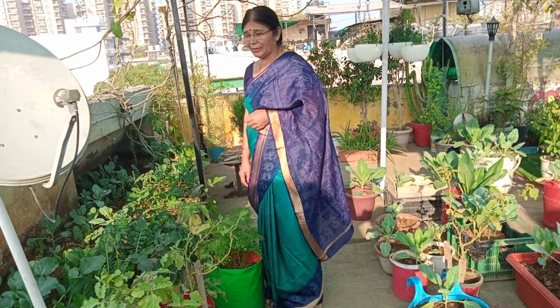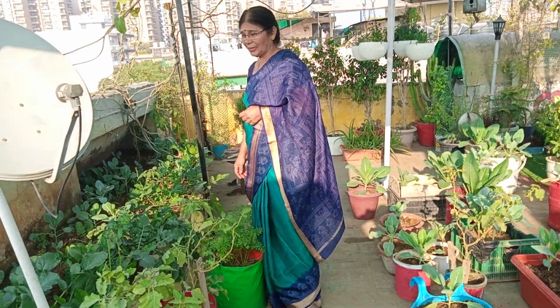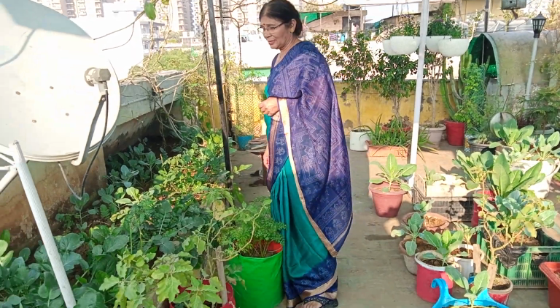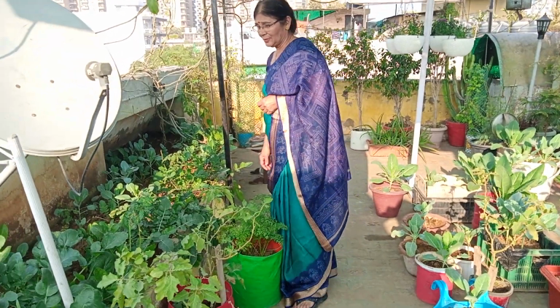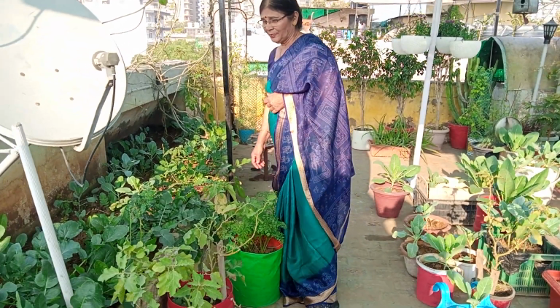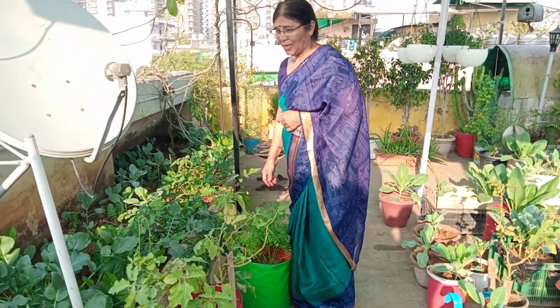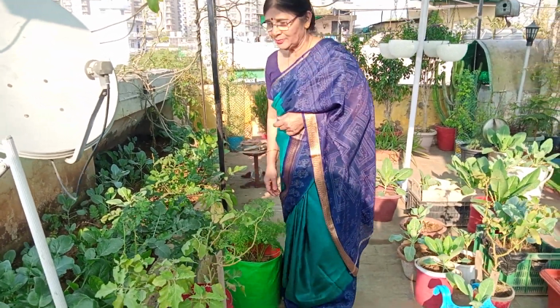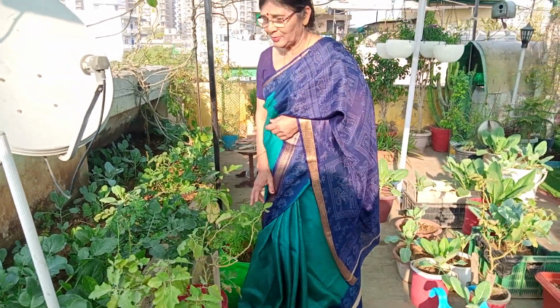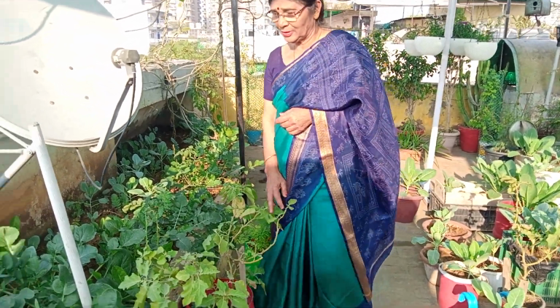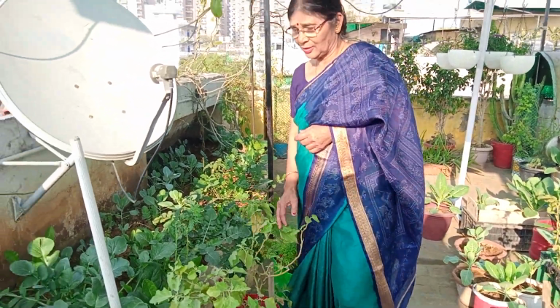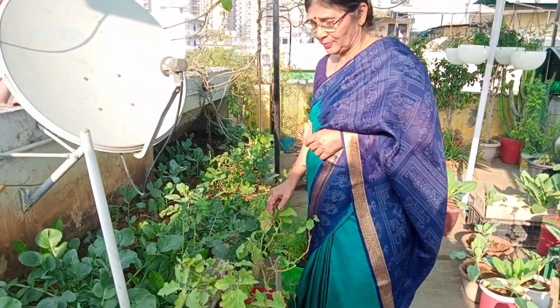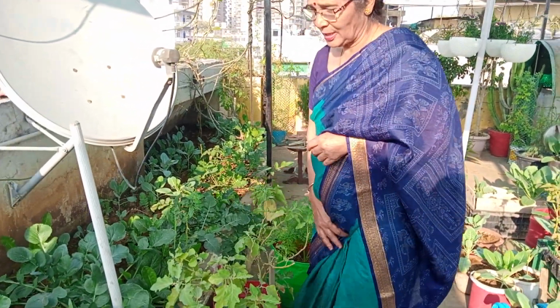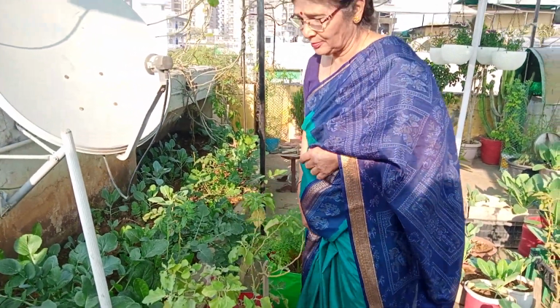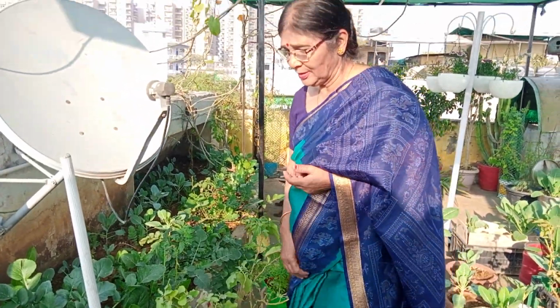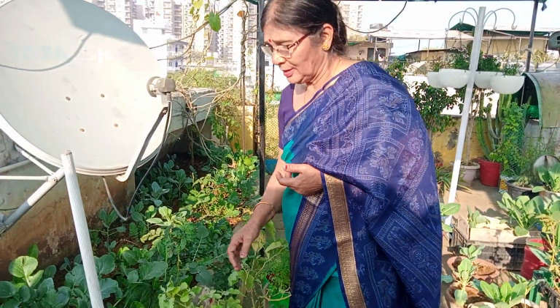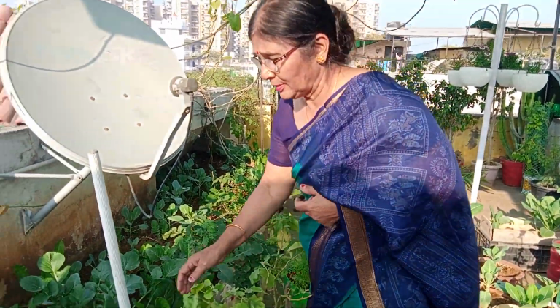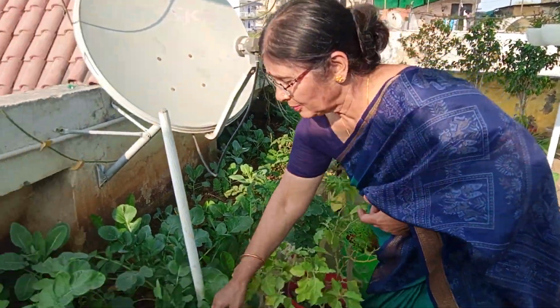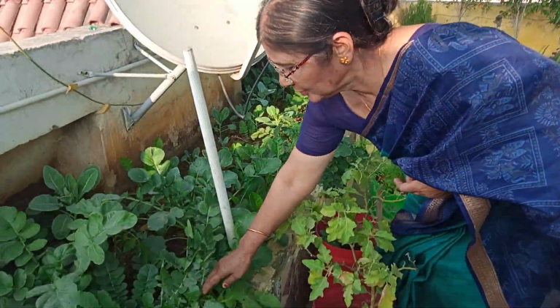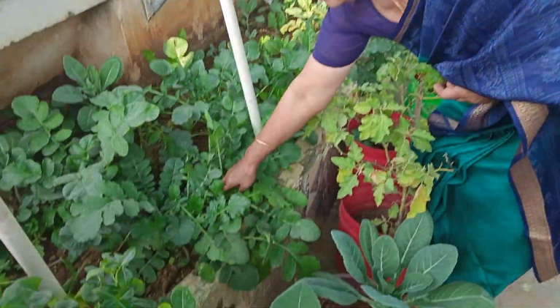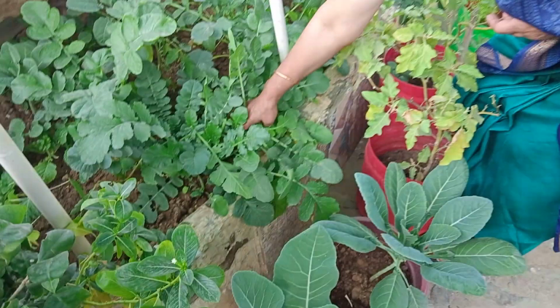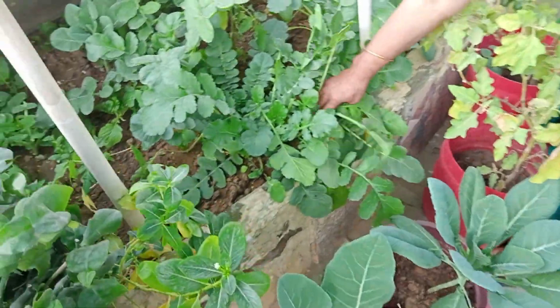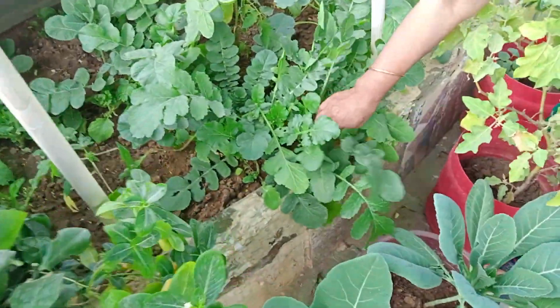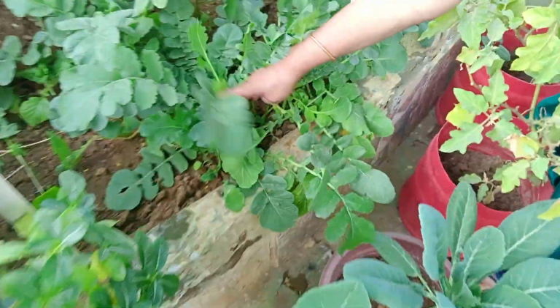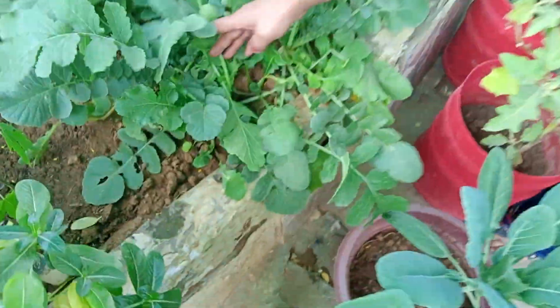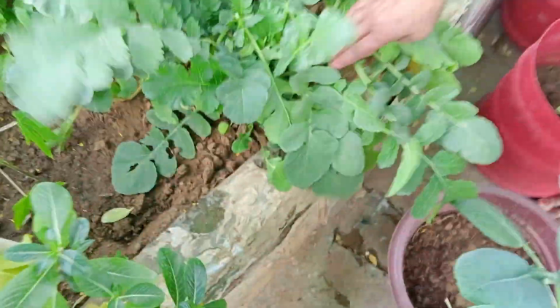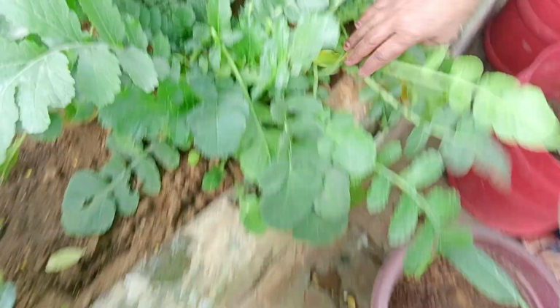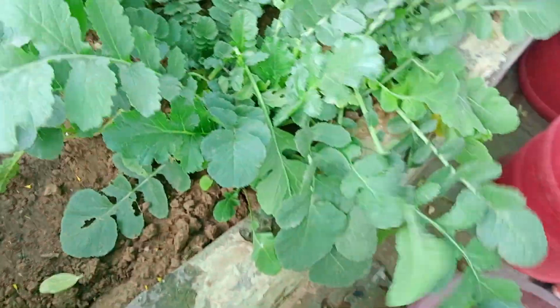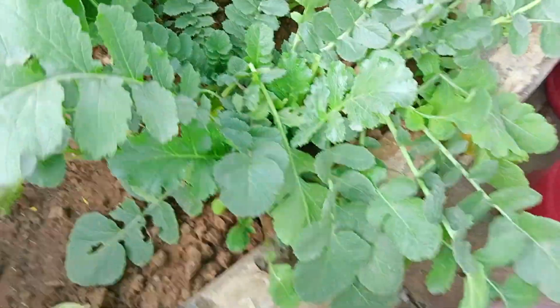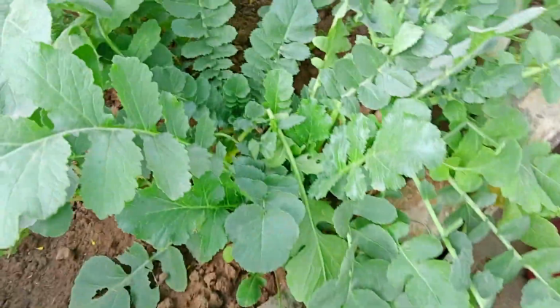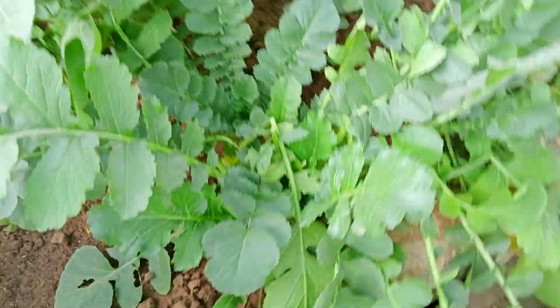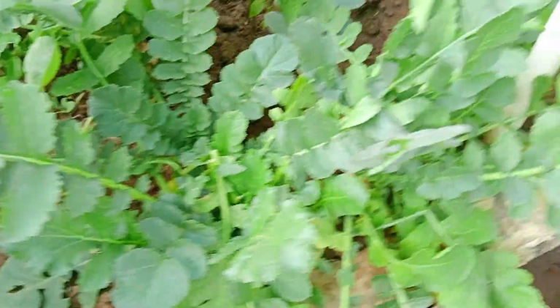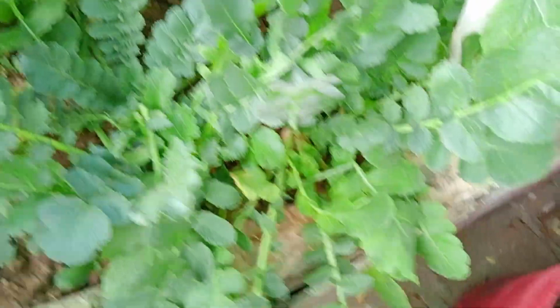Hi, I'm showing you my garden. In our garden, we have all the moulds.